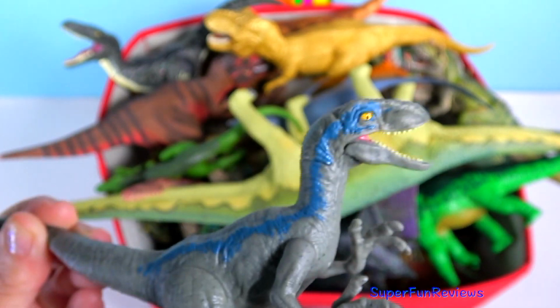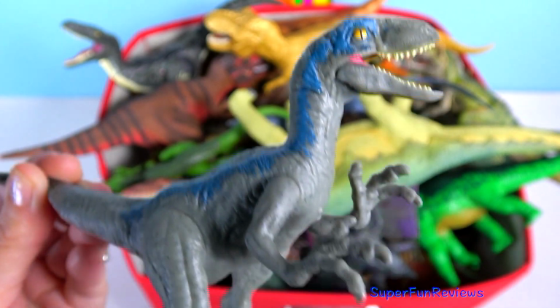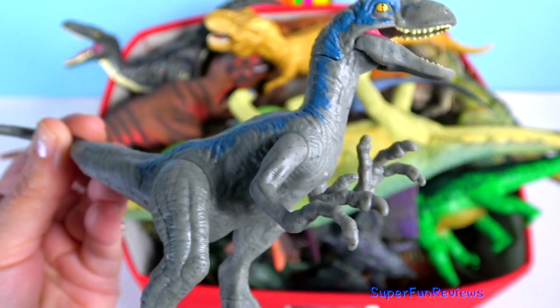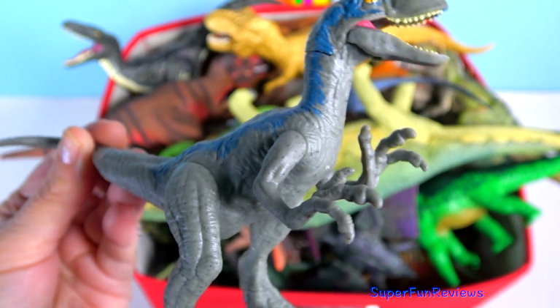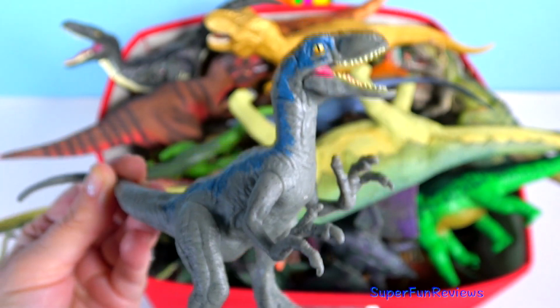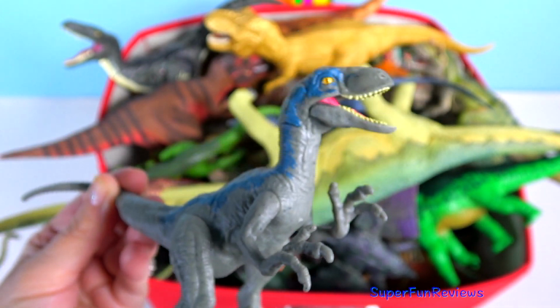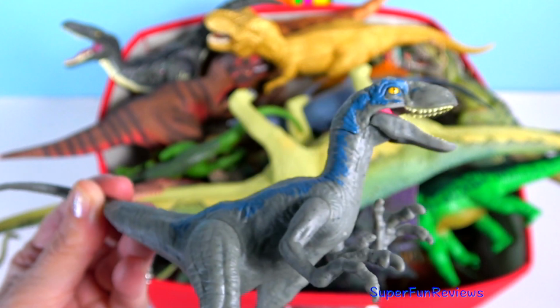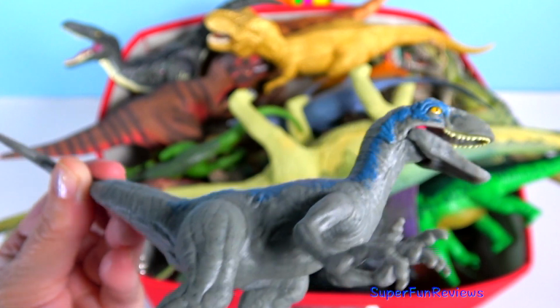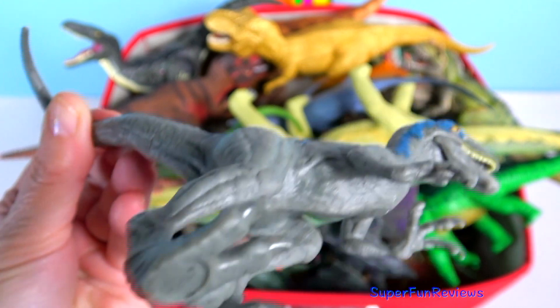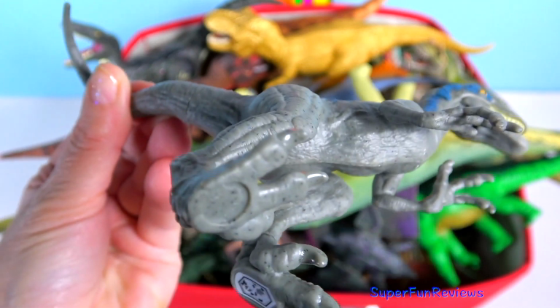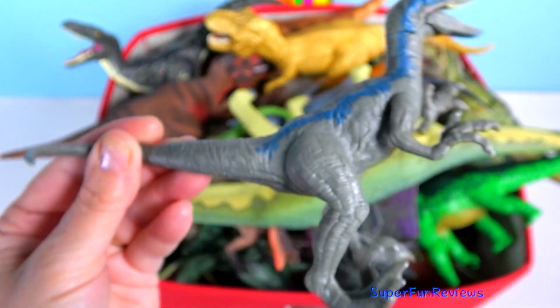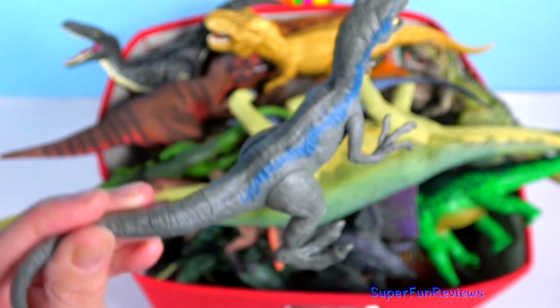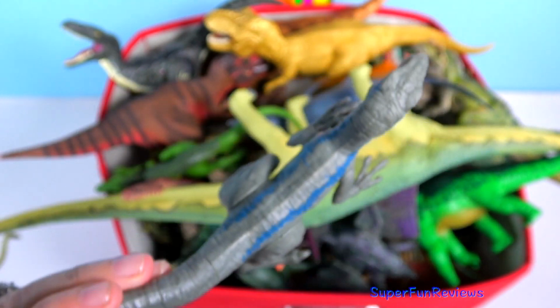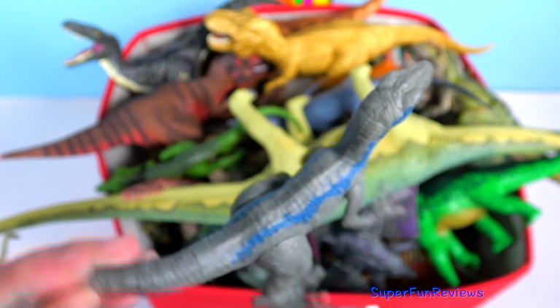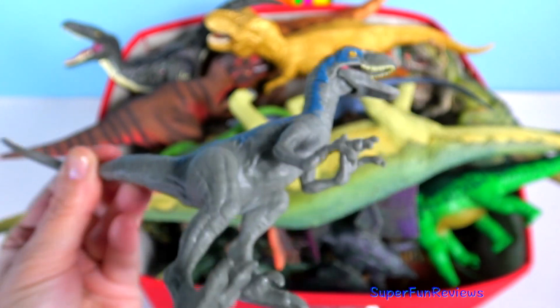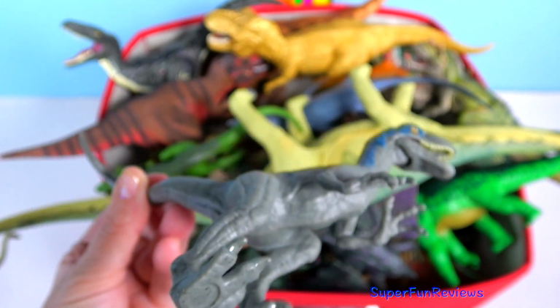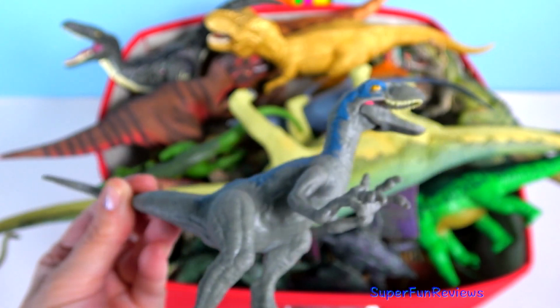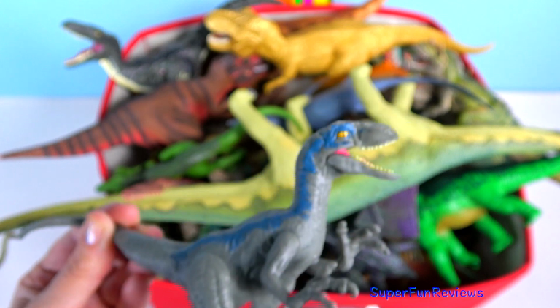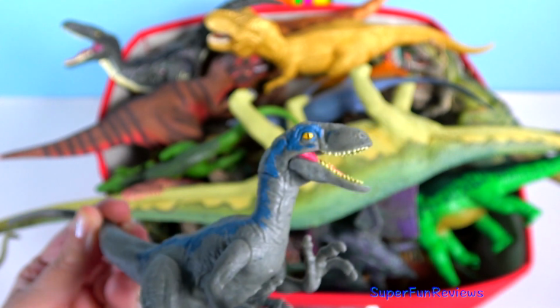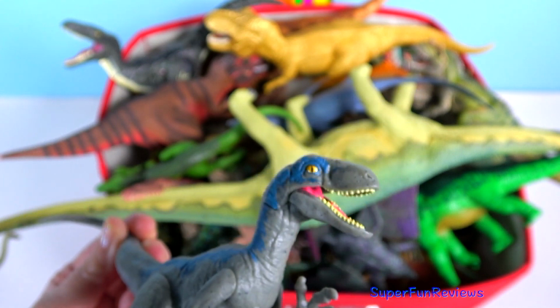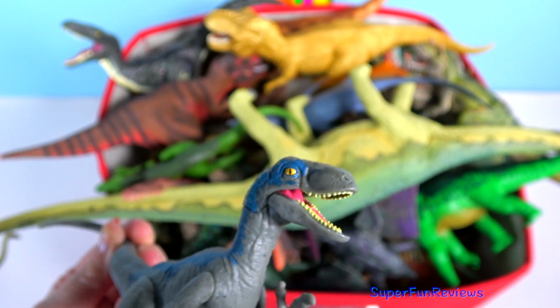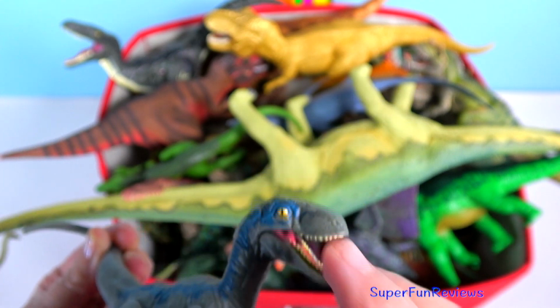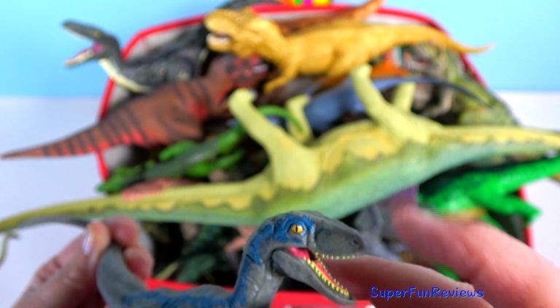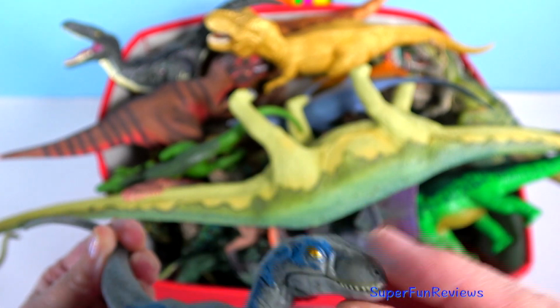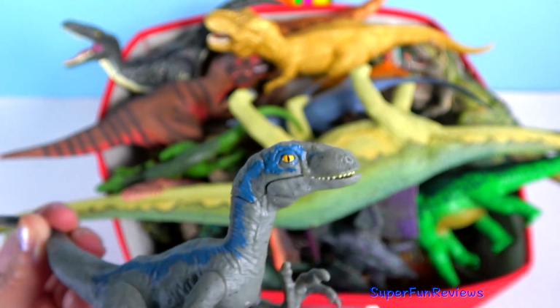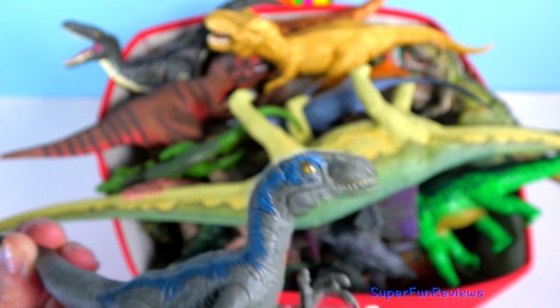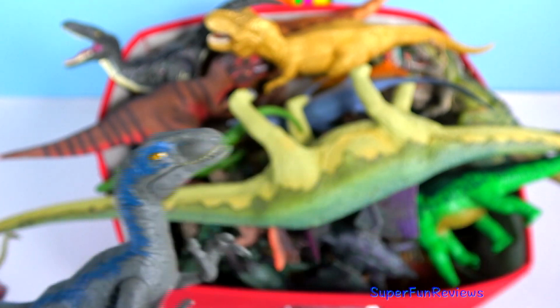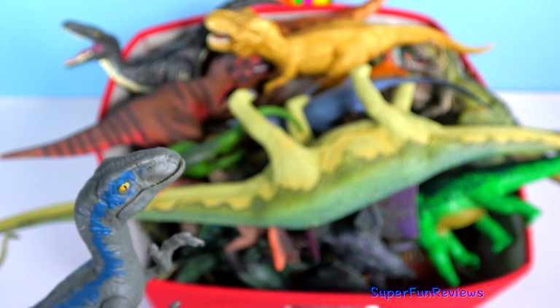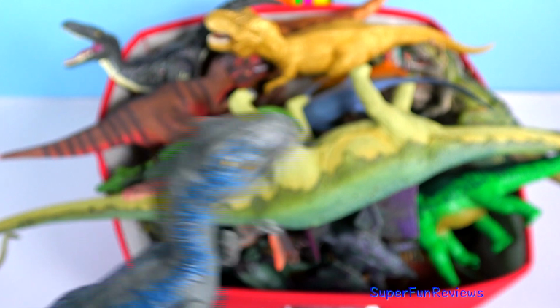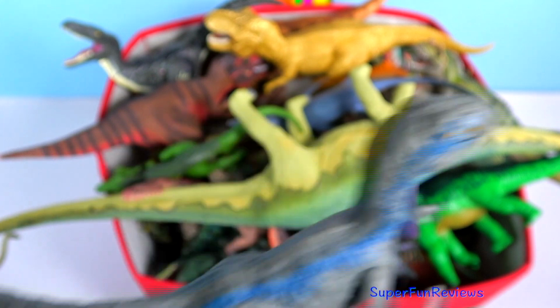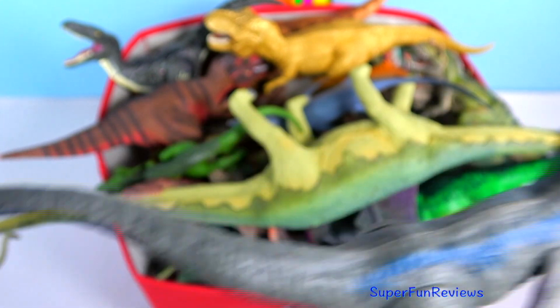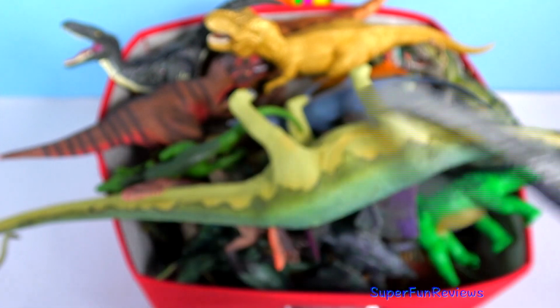Blue the Velociraptor — she's a female and she appeared in Jurassic World and also in the last movie Fallen Kingdom. She is the leader of the raptors. She is known to be stubborn but is quite loyal to Owen and her siblings.